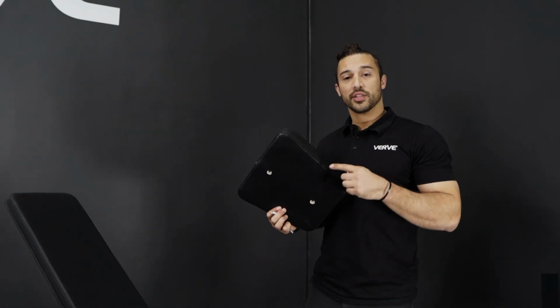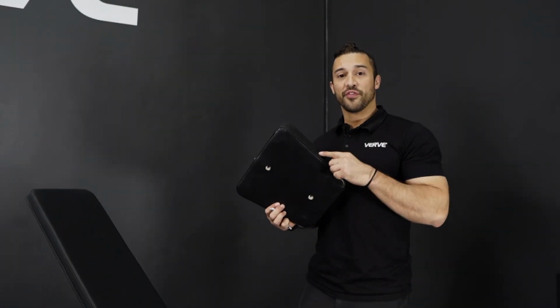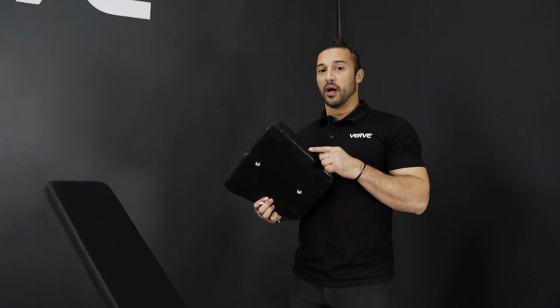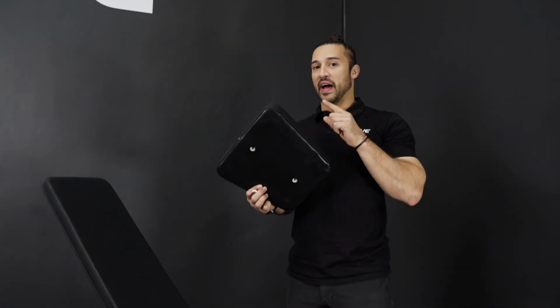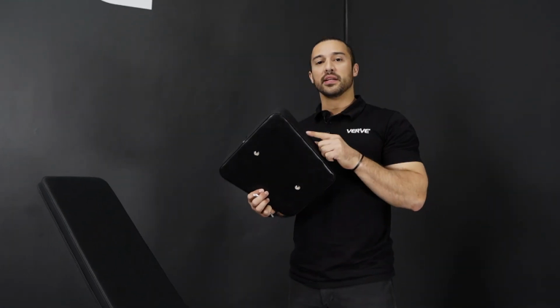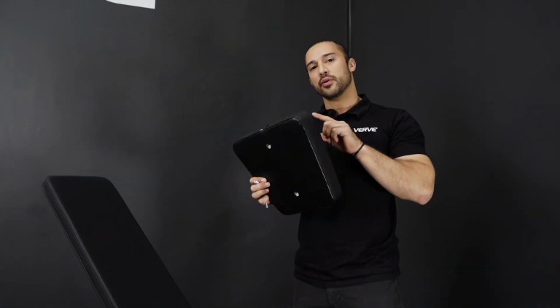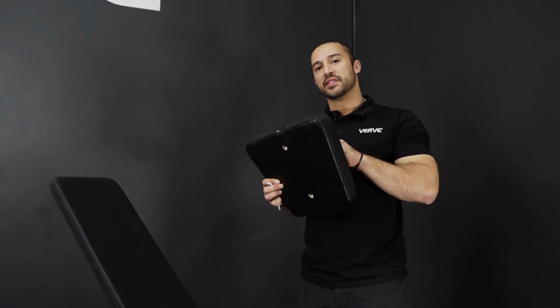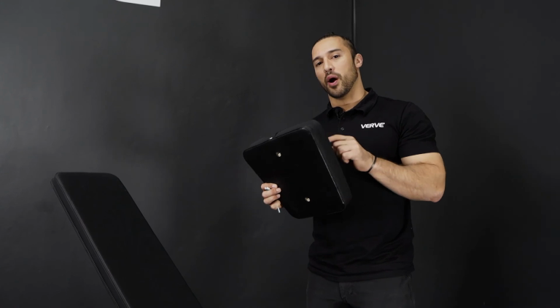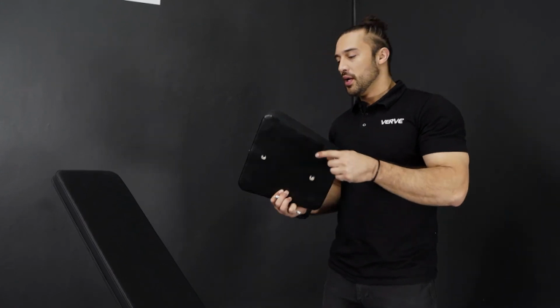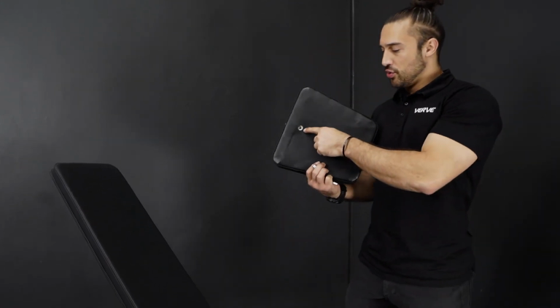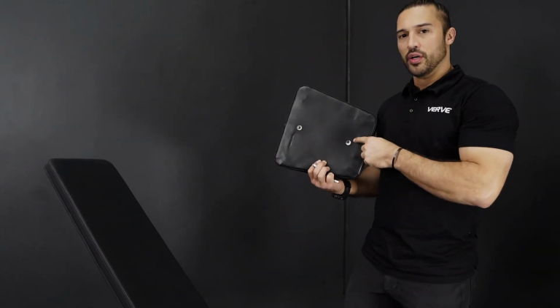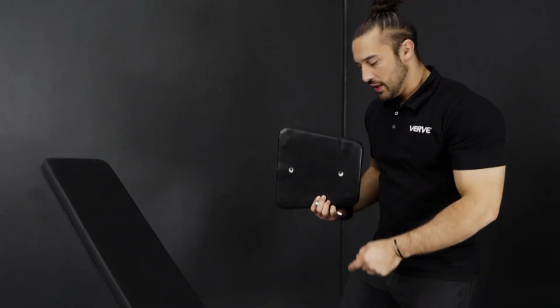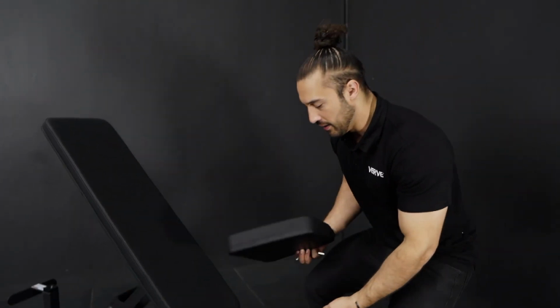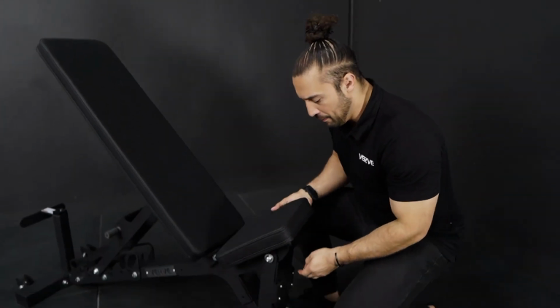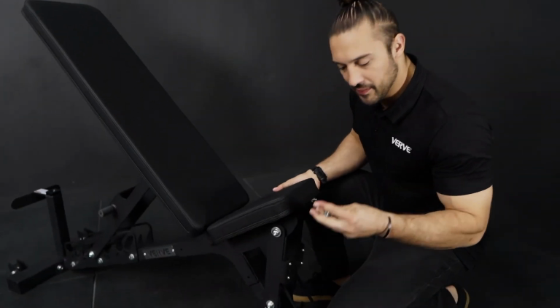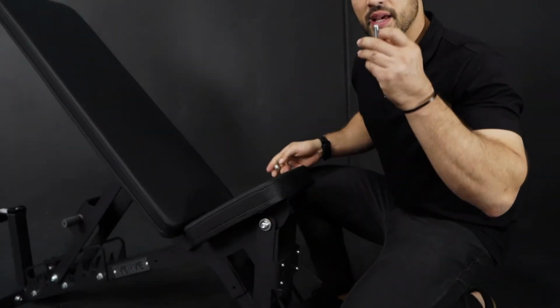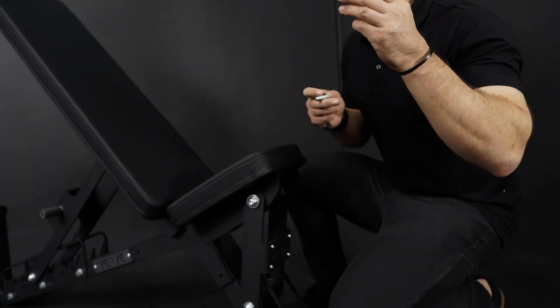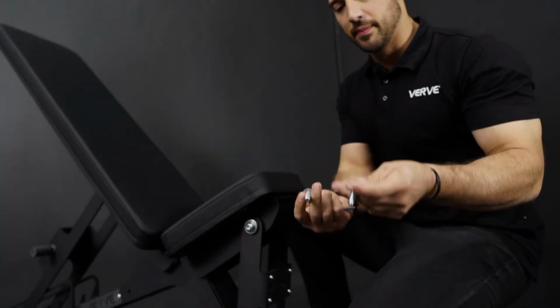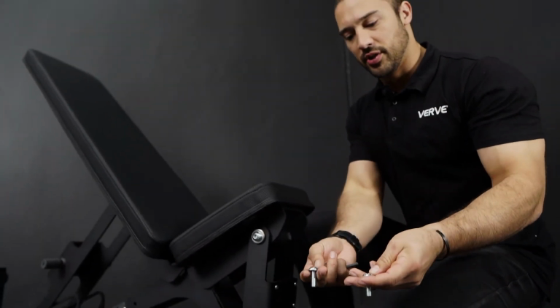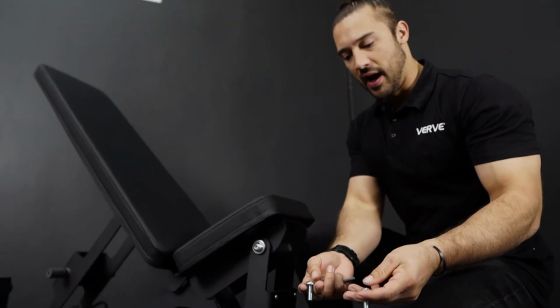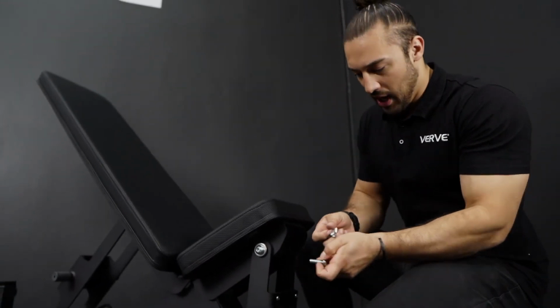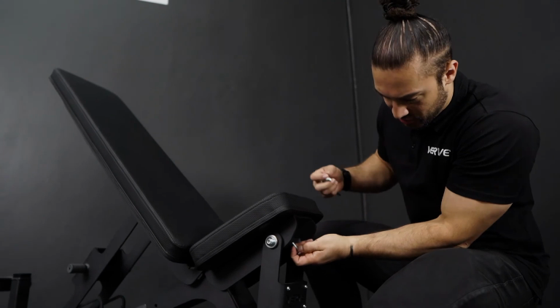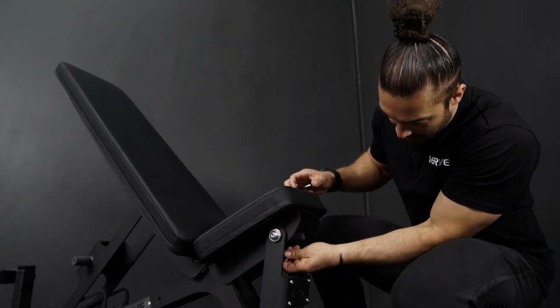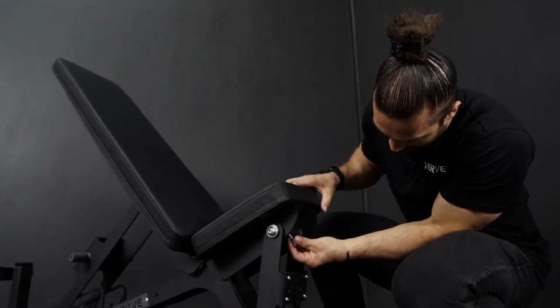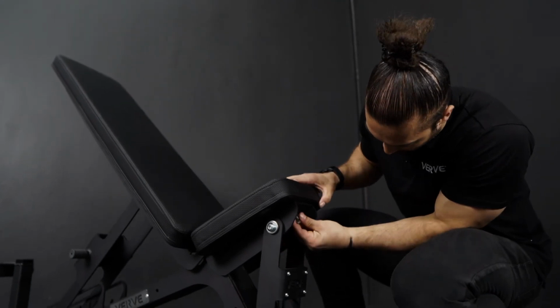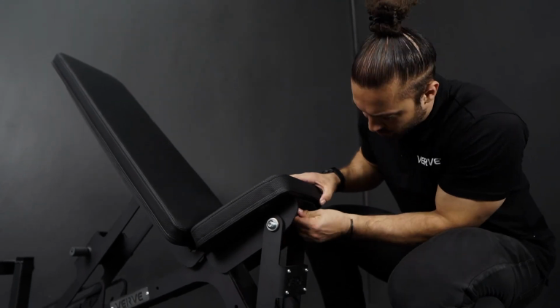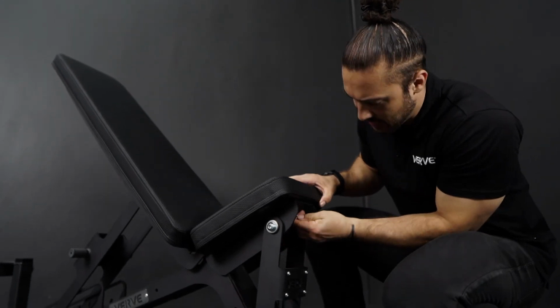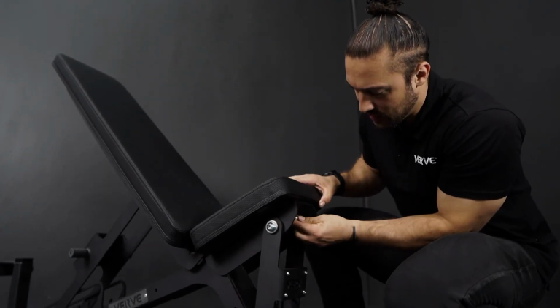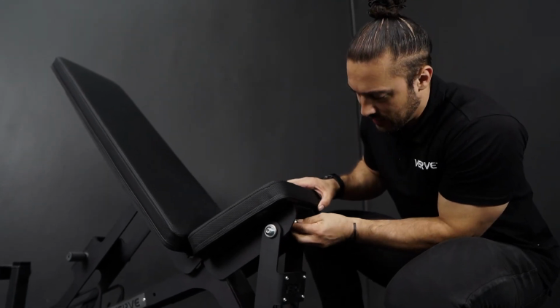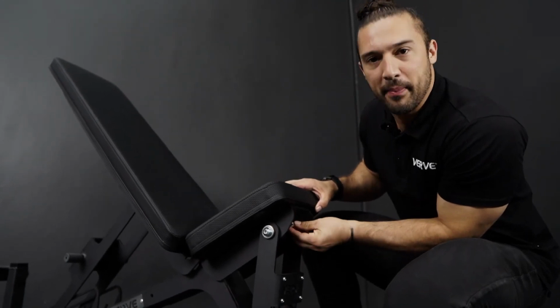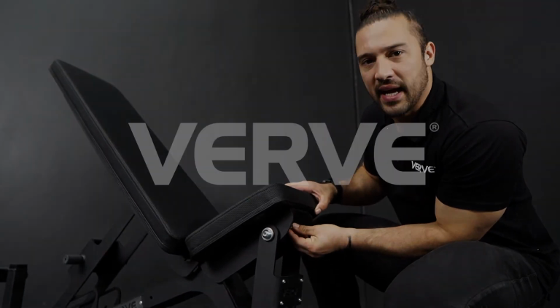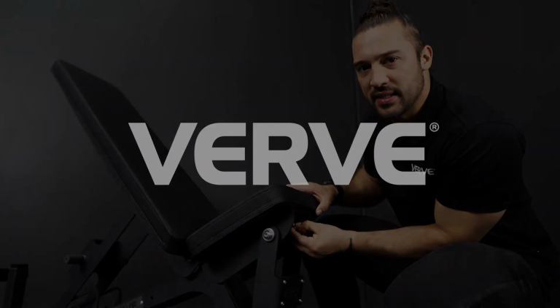Just to finish up, nice and easy, you have the C-part with two holes — line them up. Same concept: make sure that you have your washers, then put the screws in and make it tight and snug.